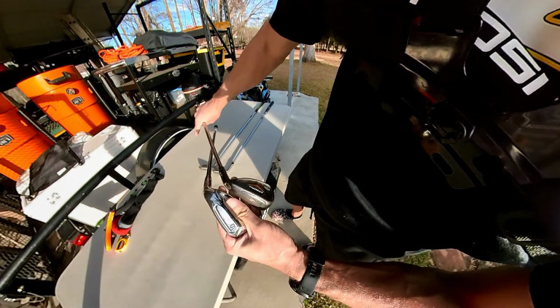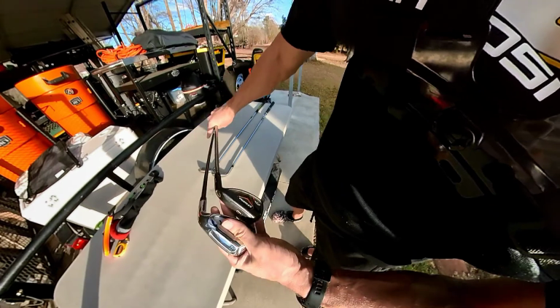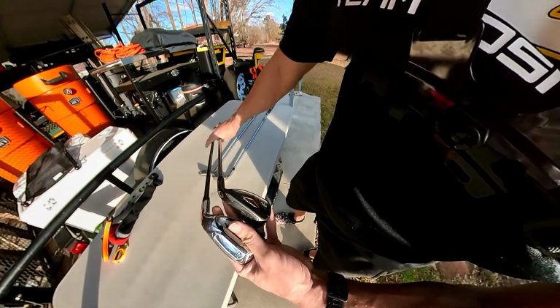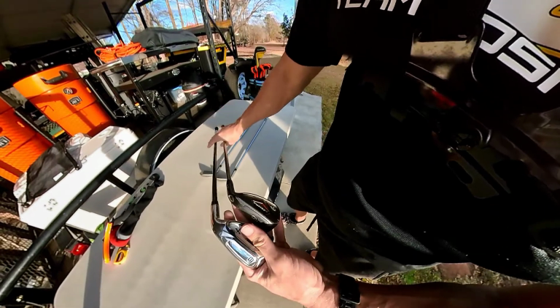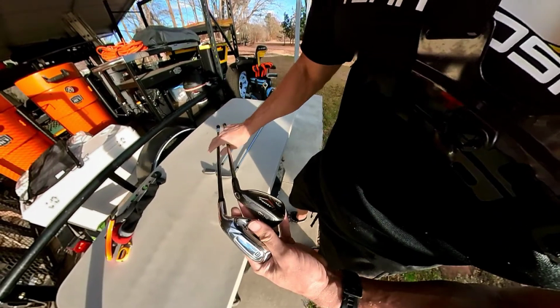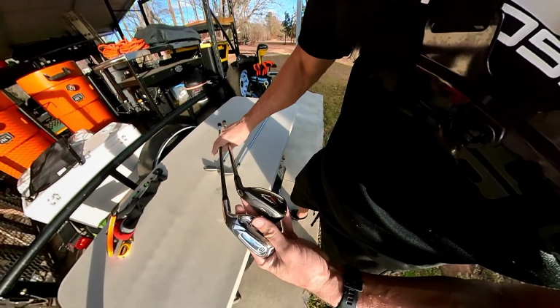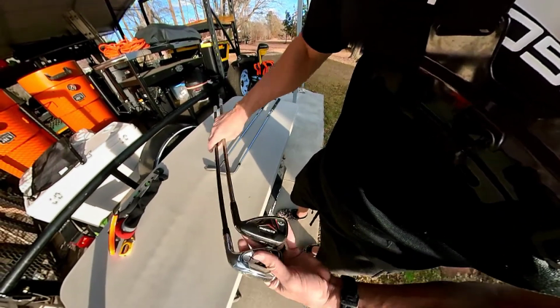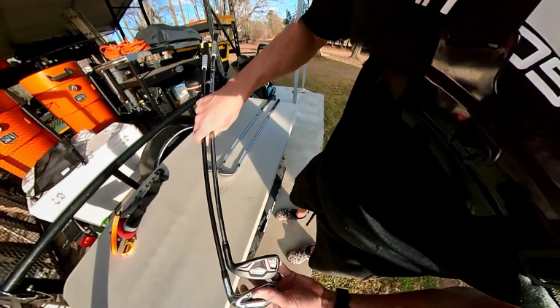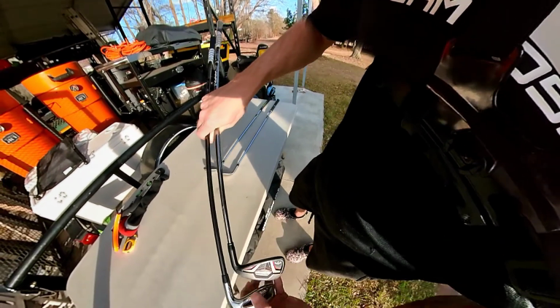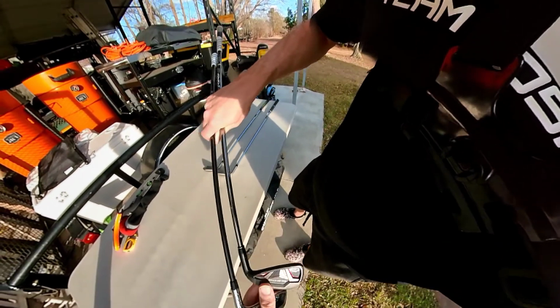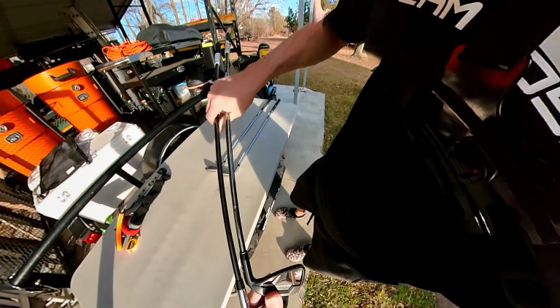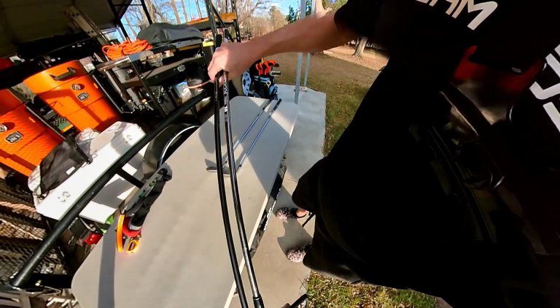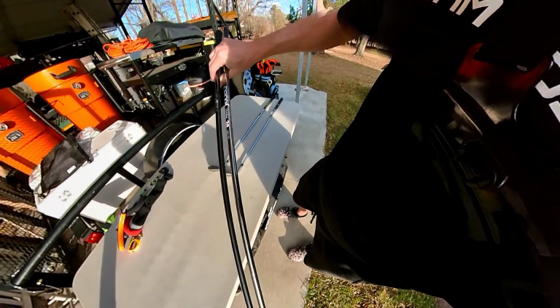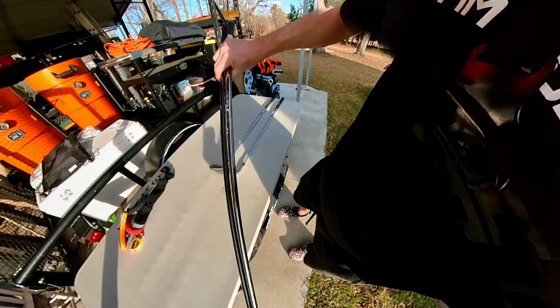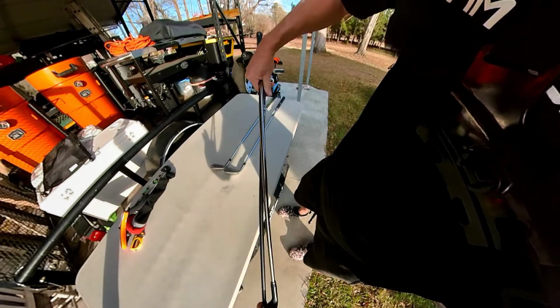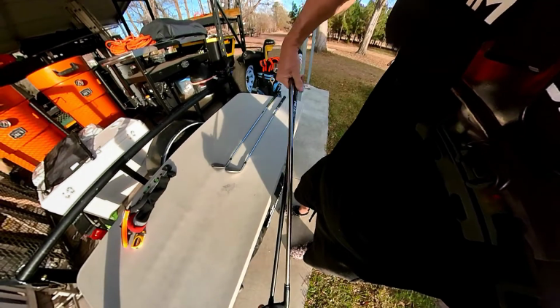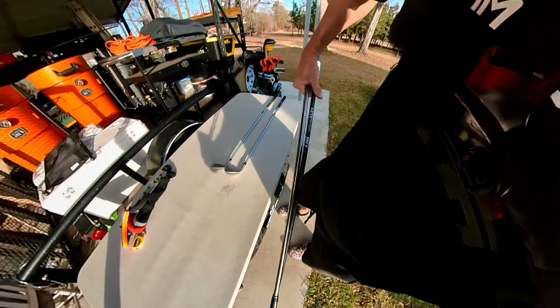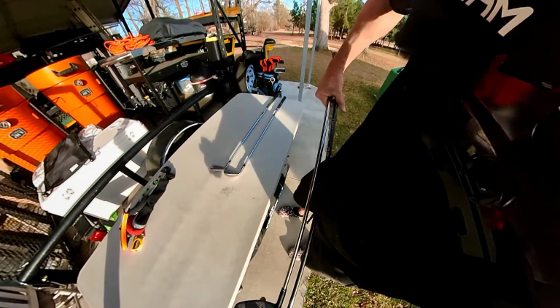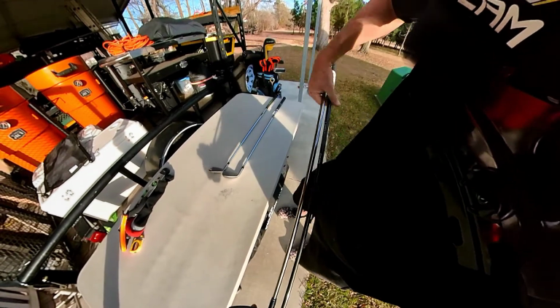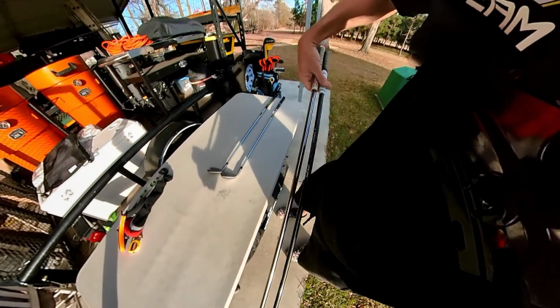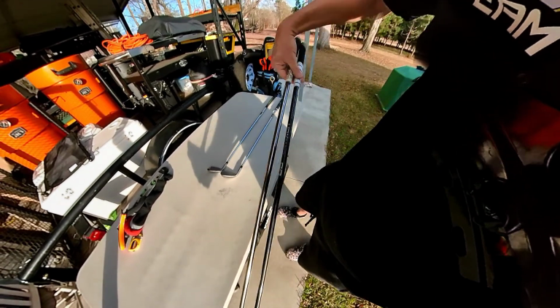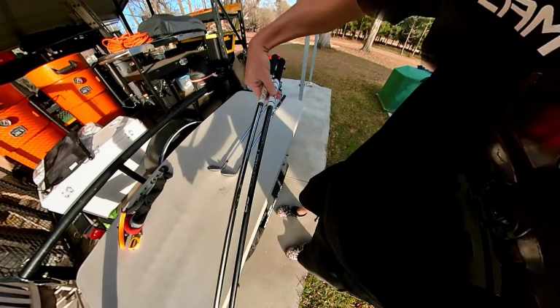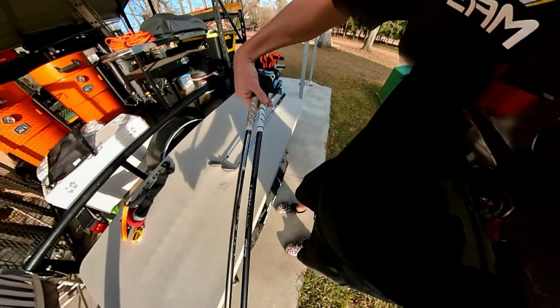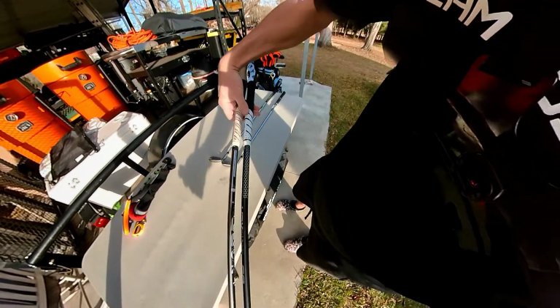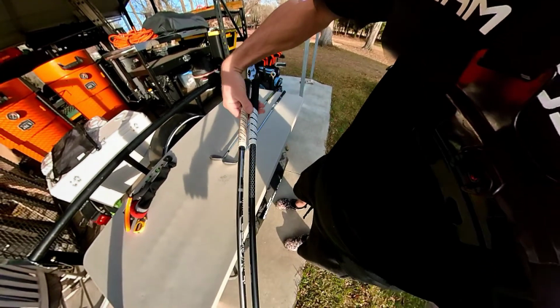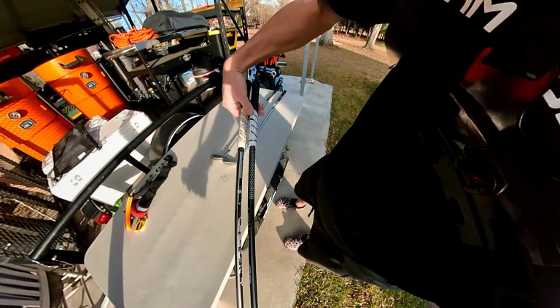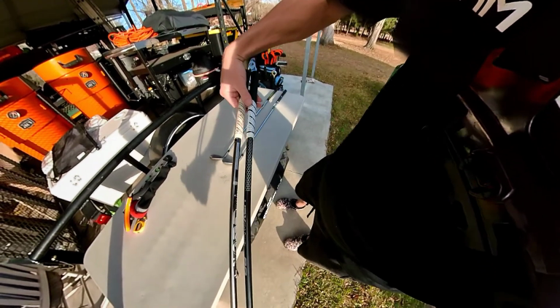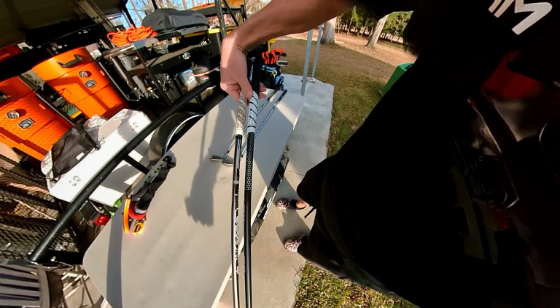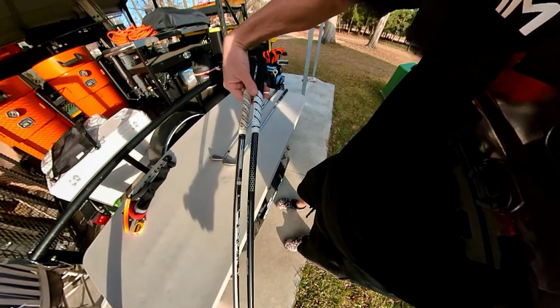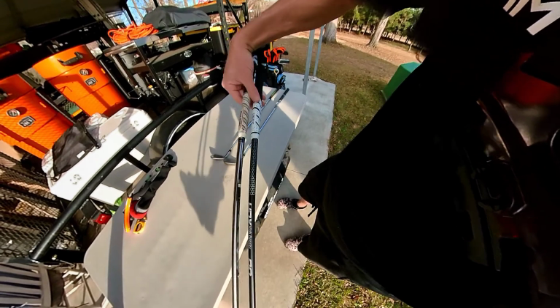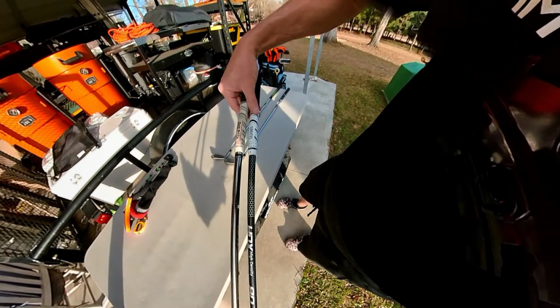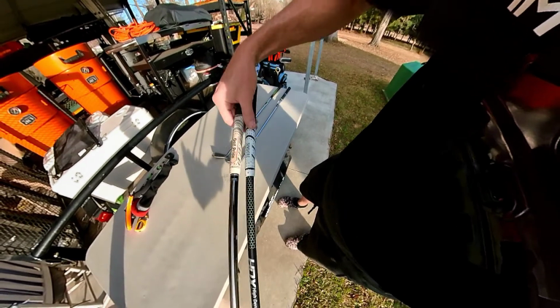Like I've said before, only time will tell quality-wise how they play. I still haven't swung them yet — I'm going to get out here, get the net up in a few minutes, and take a few swings with them.